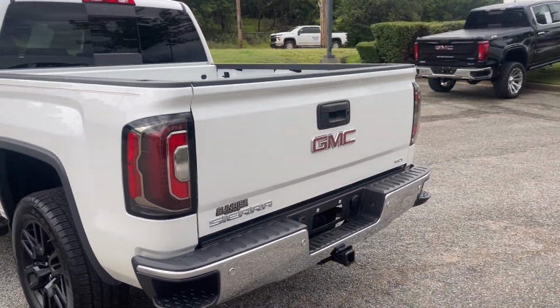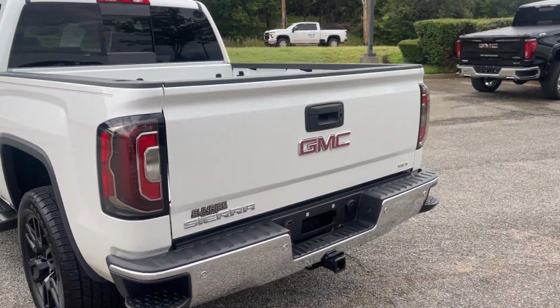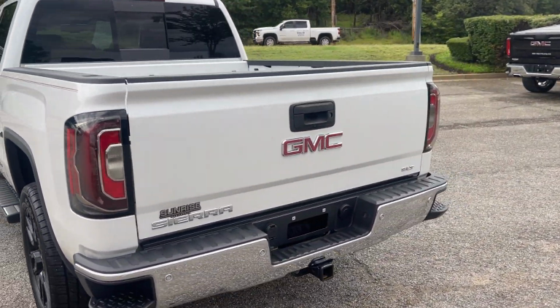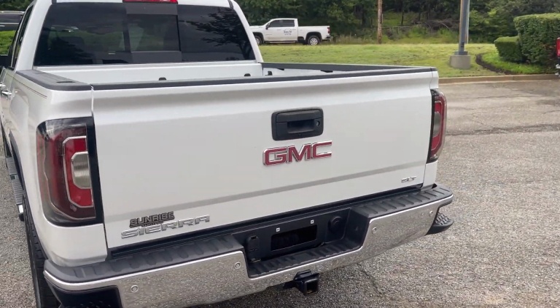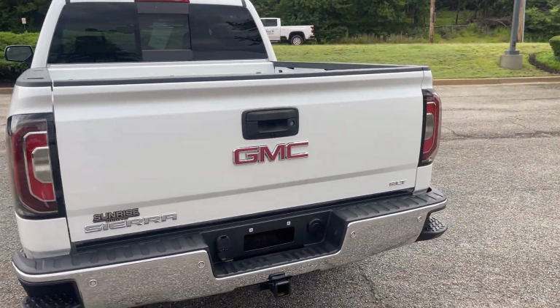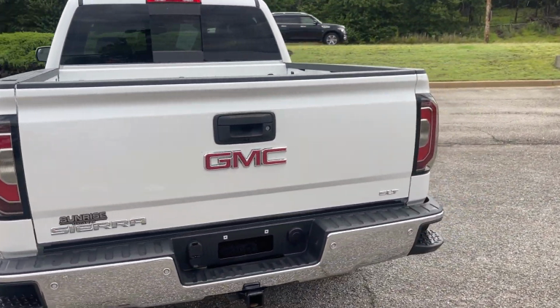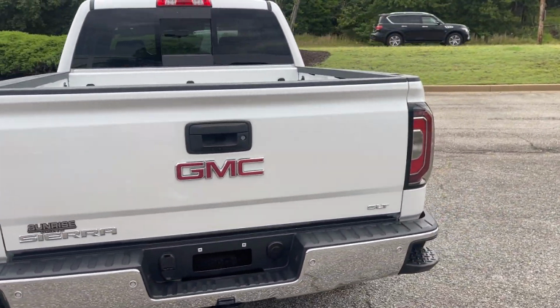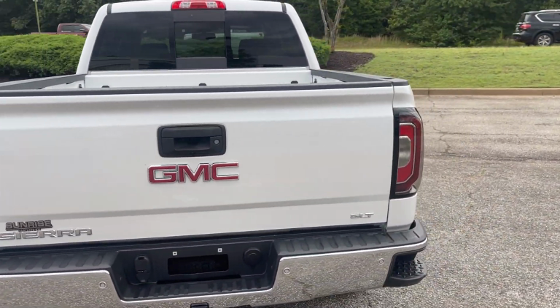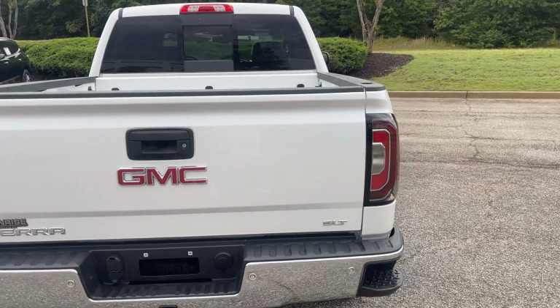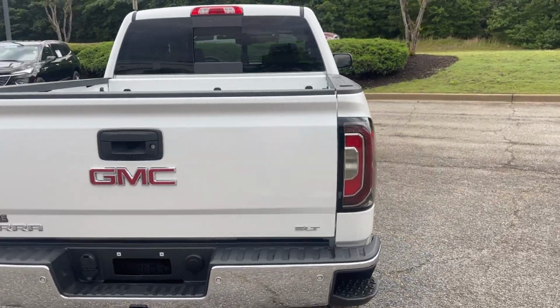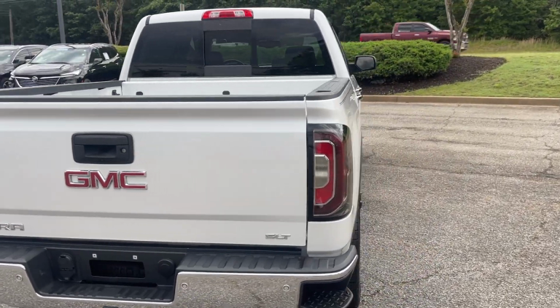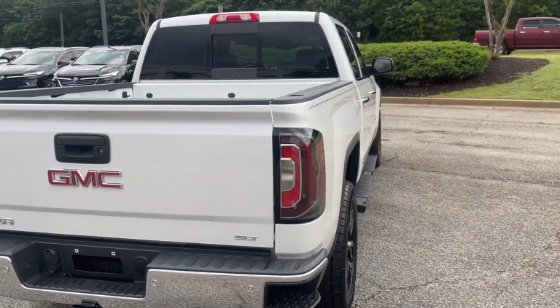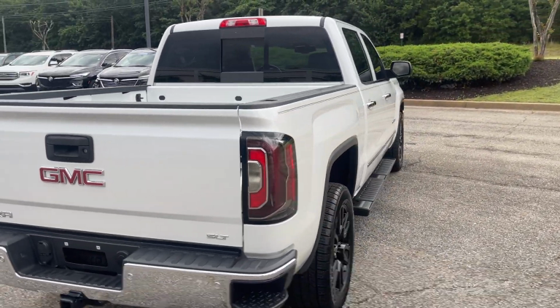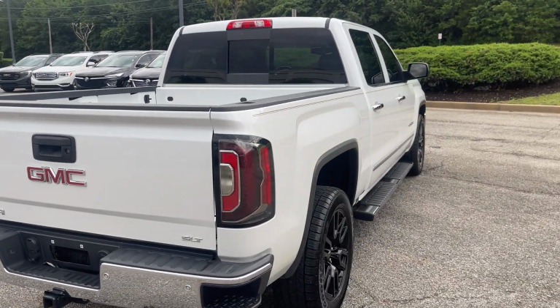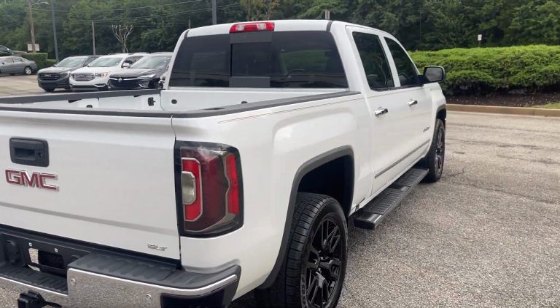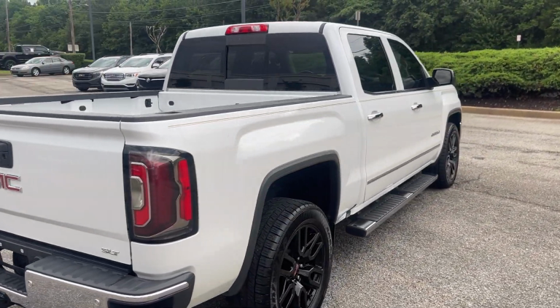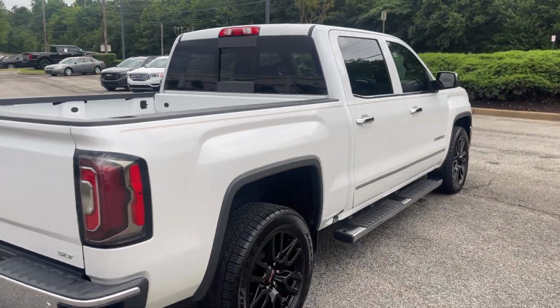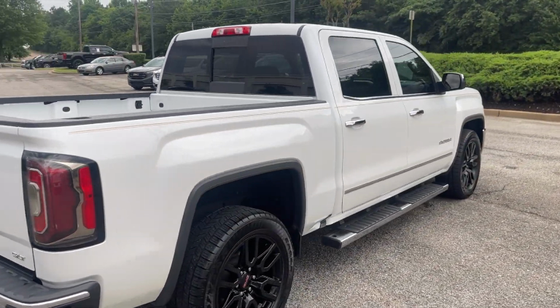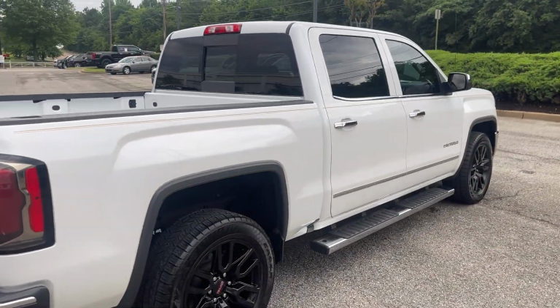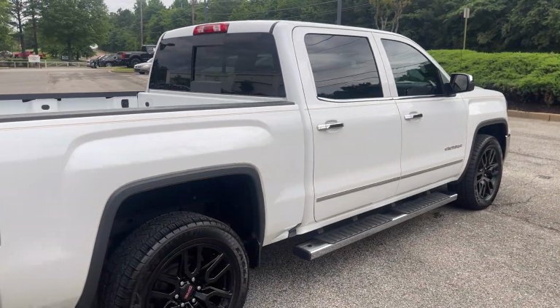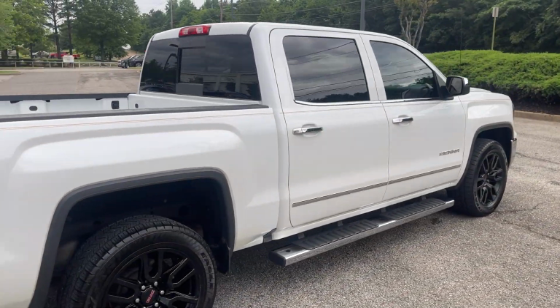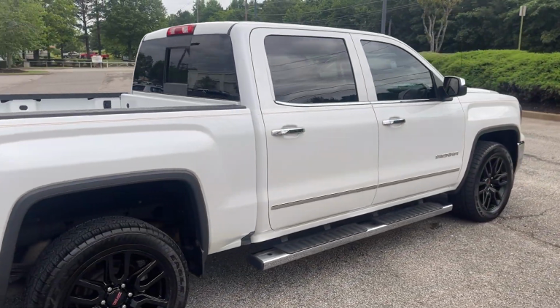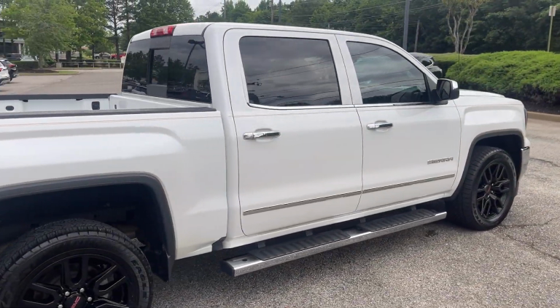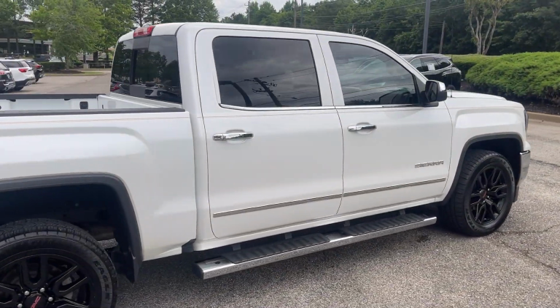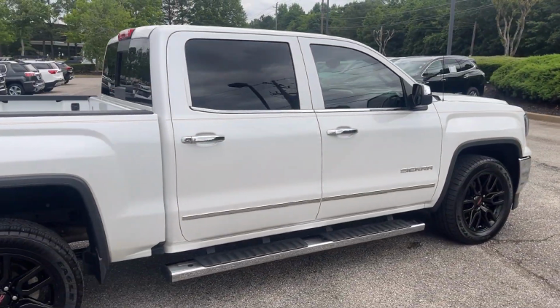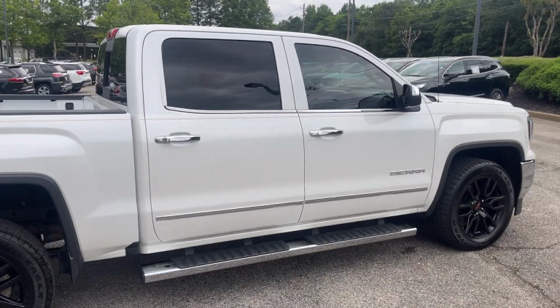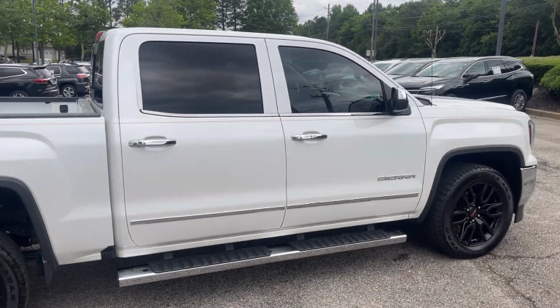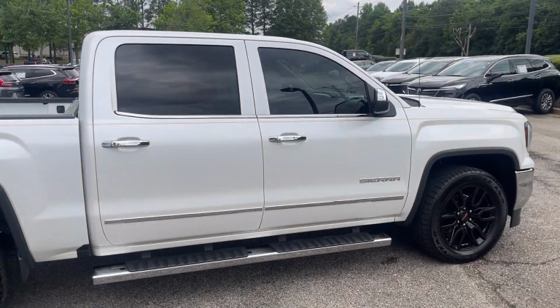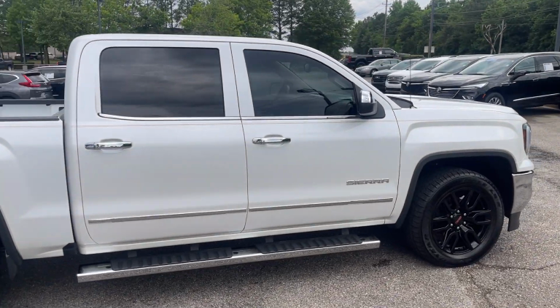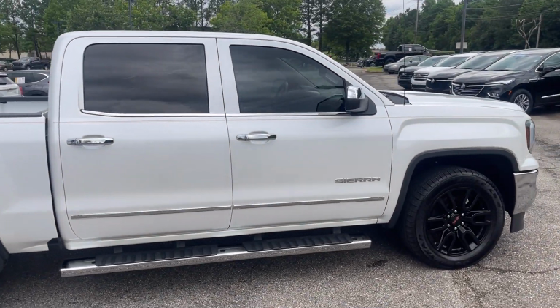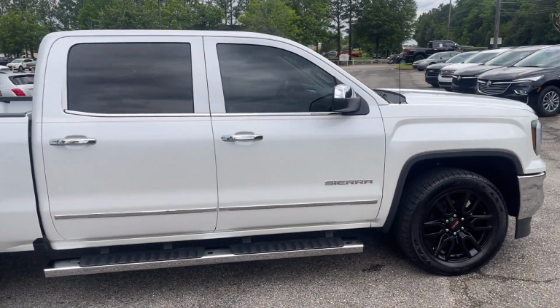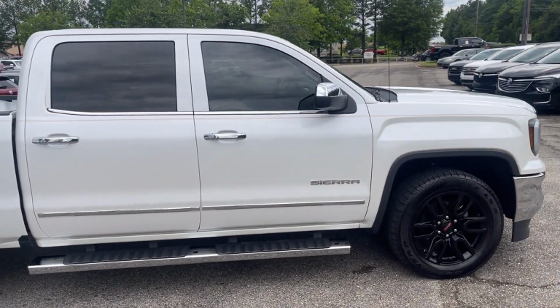This is such a great truck. It's great to have as your daily driver or when you need to haul some goodies. You're ready to go.